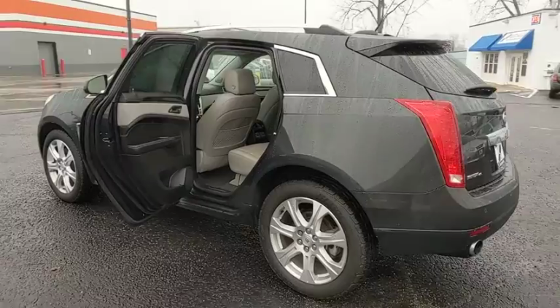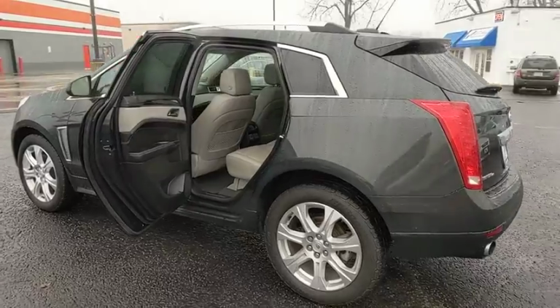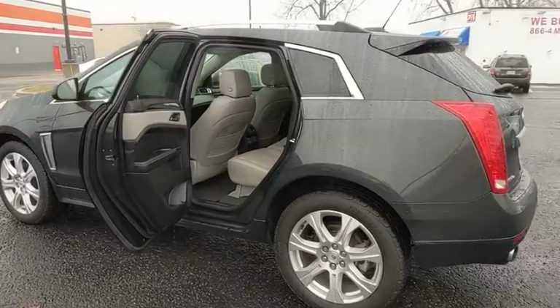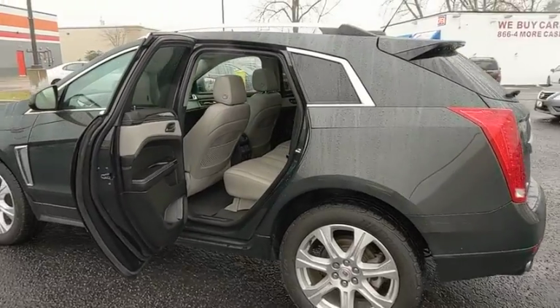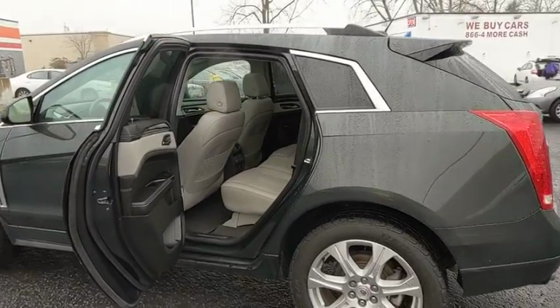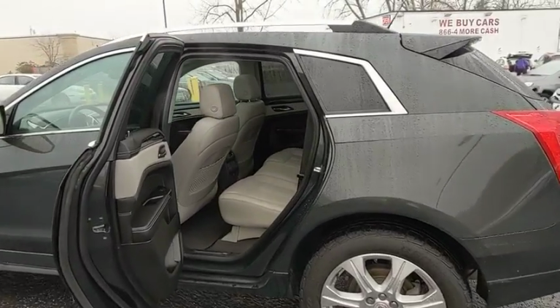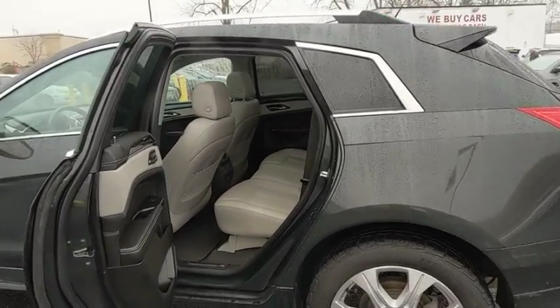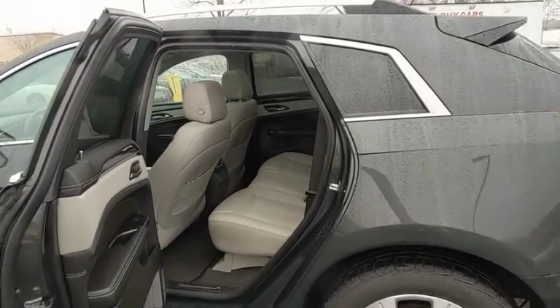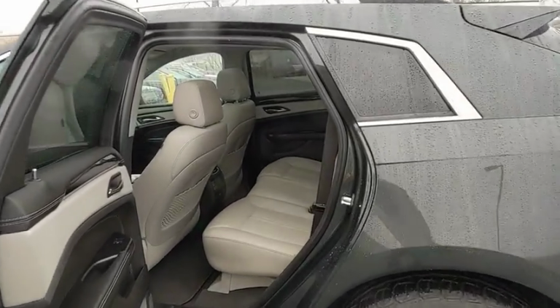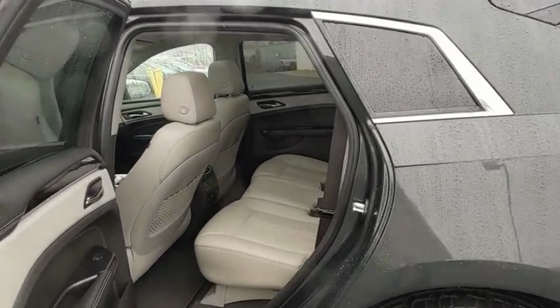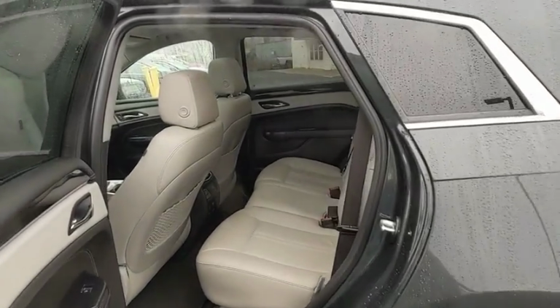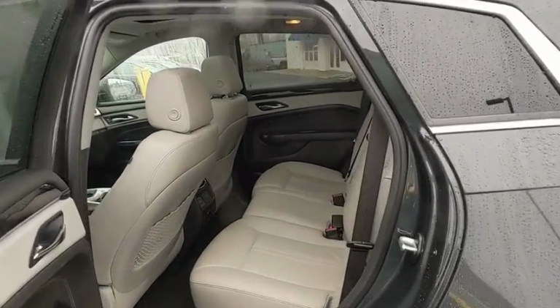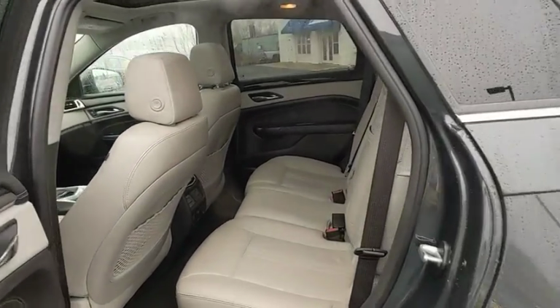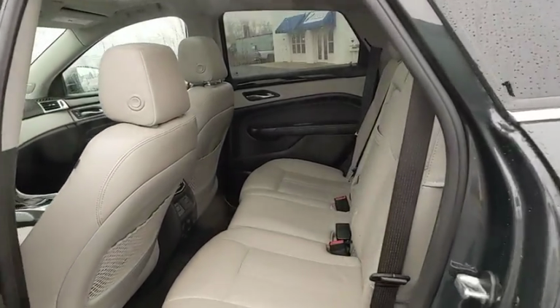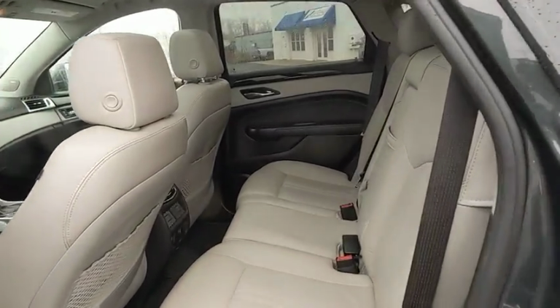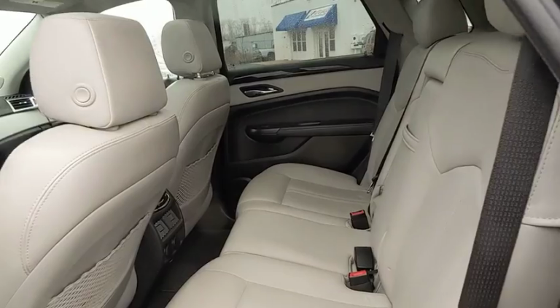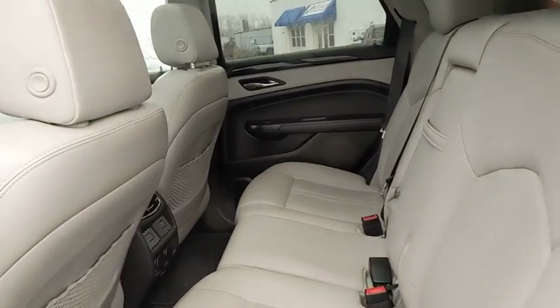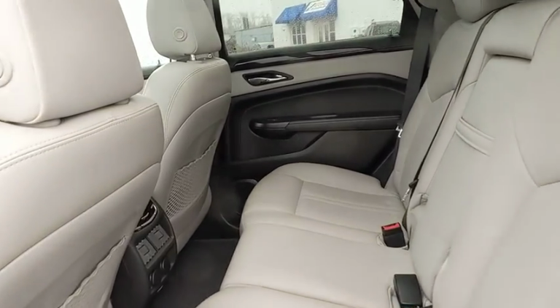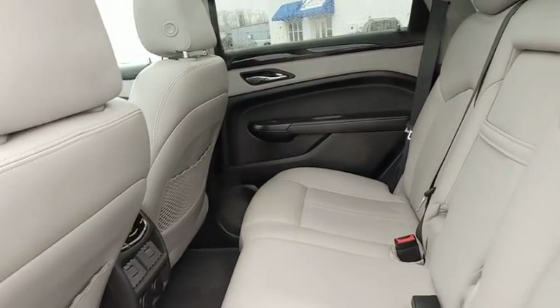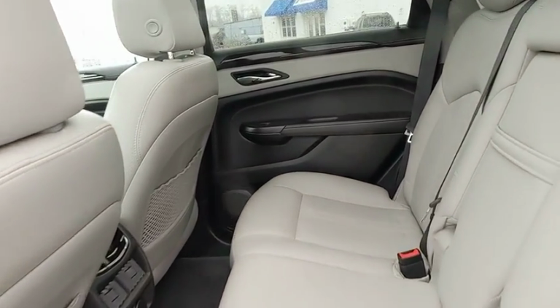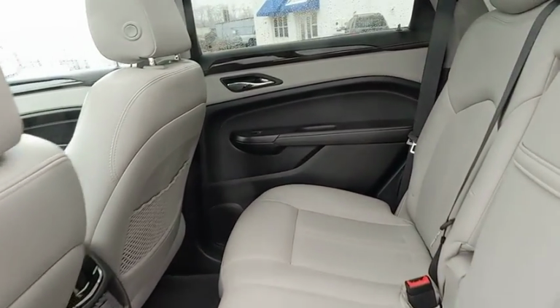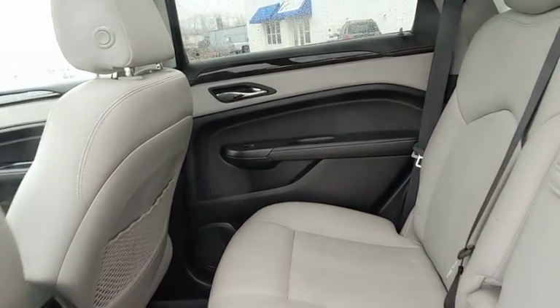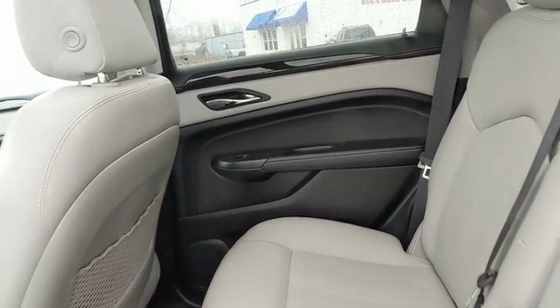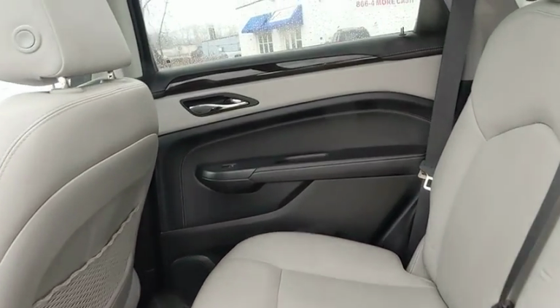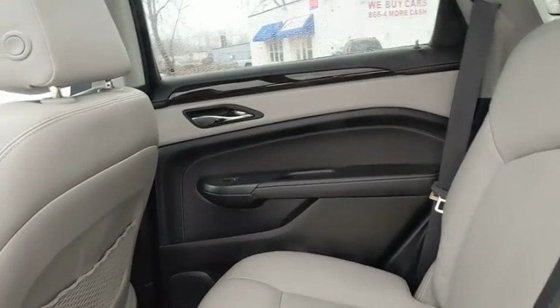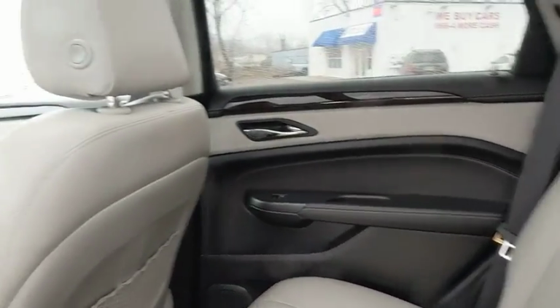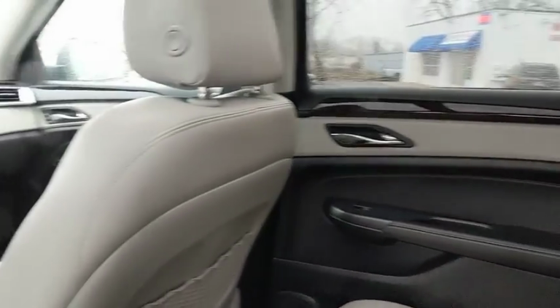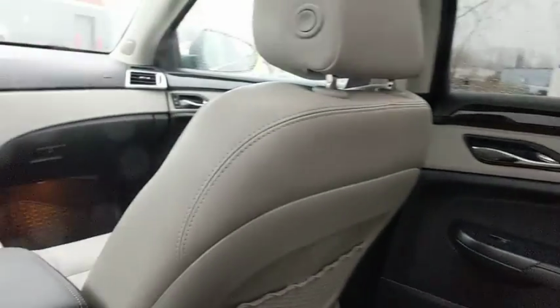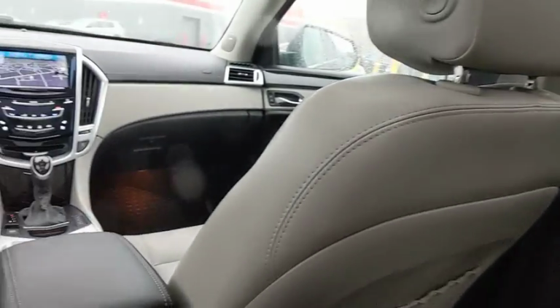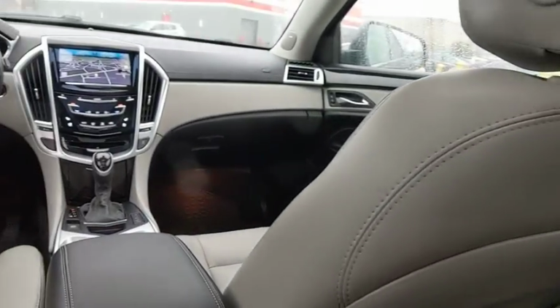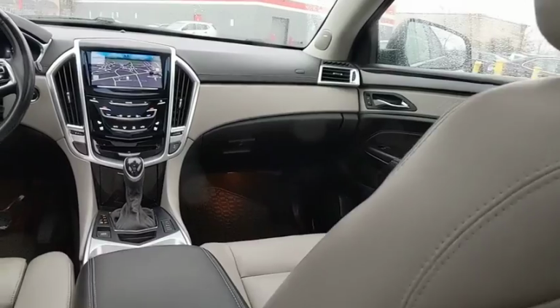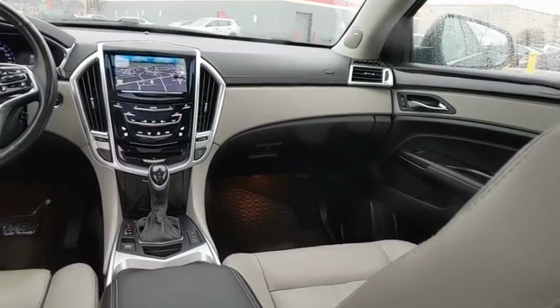This vehicle has less than 50,000 miles. Here are some of this vehicle's great options: navigation system, traction control, power liftgate, power passenger seat, and keyless entry.